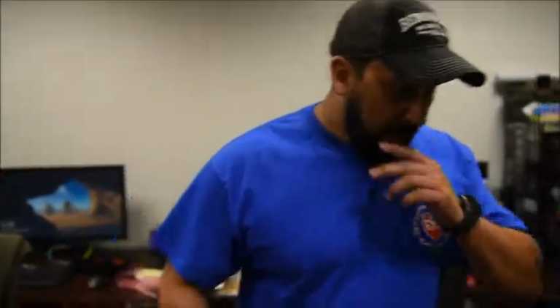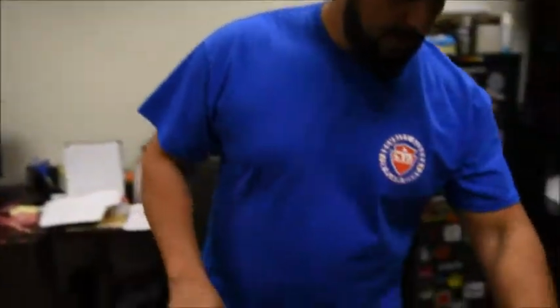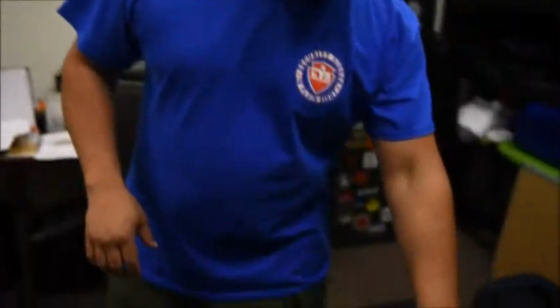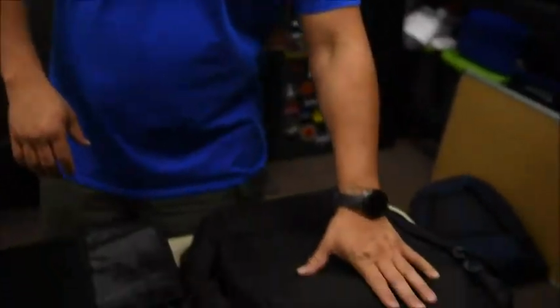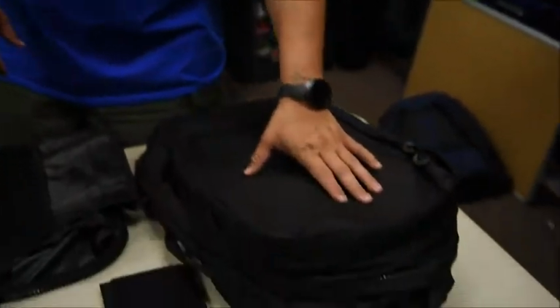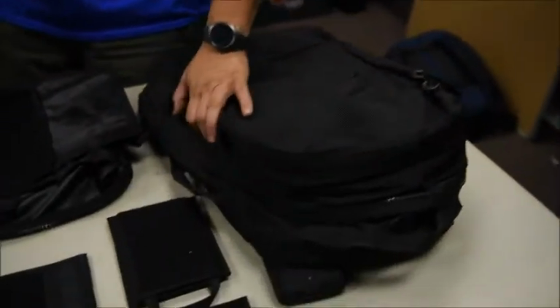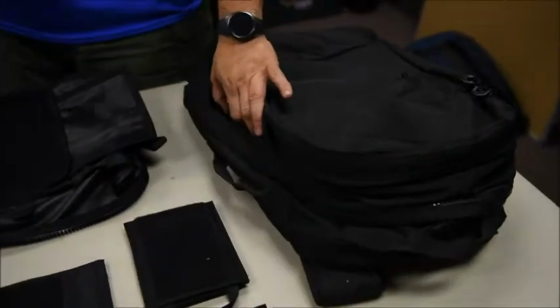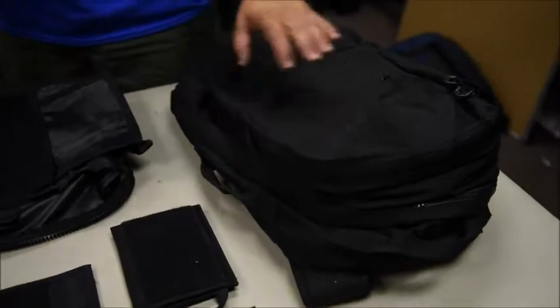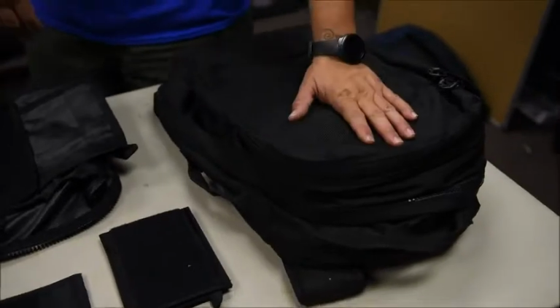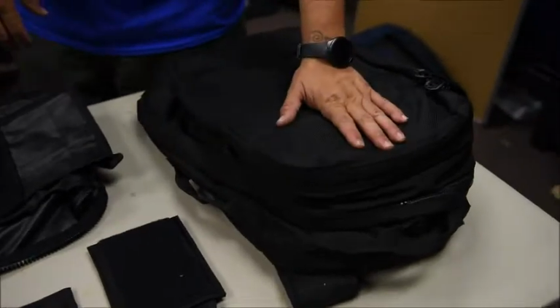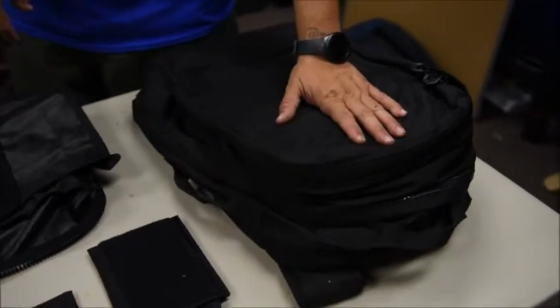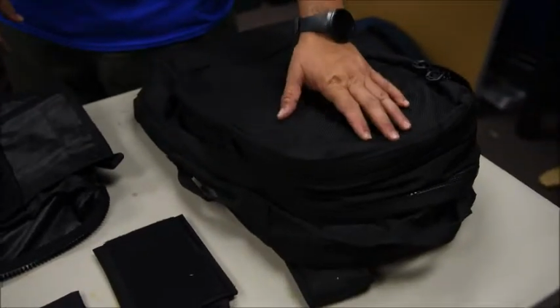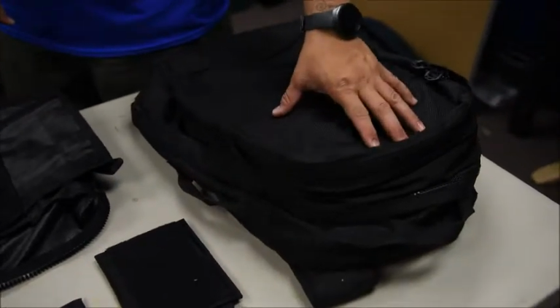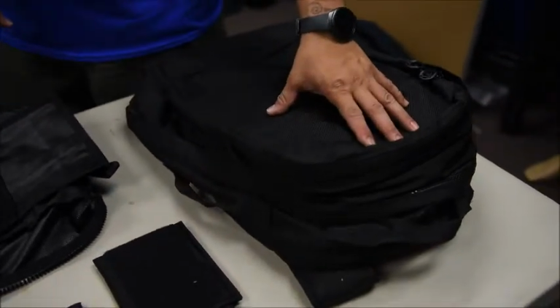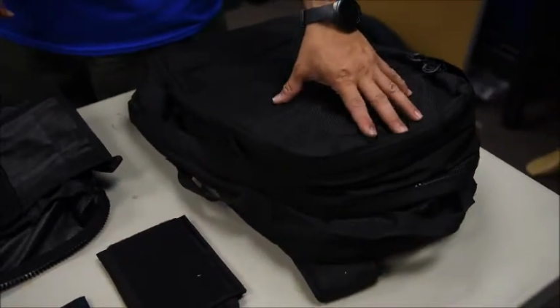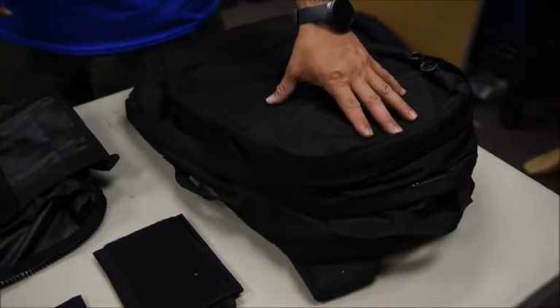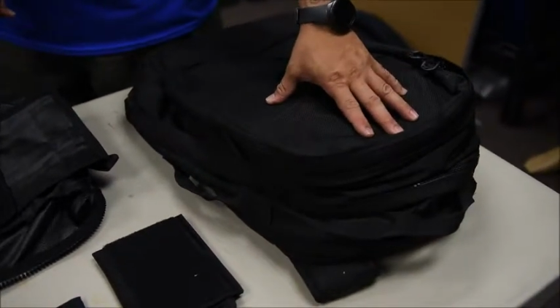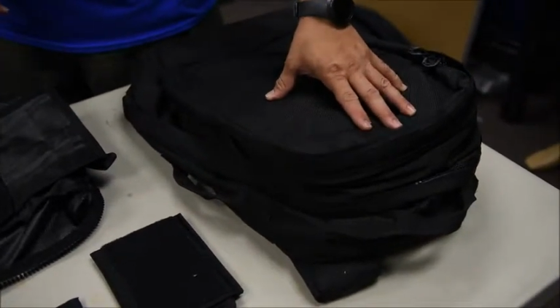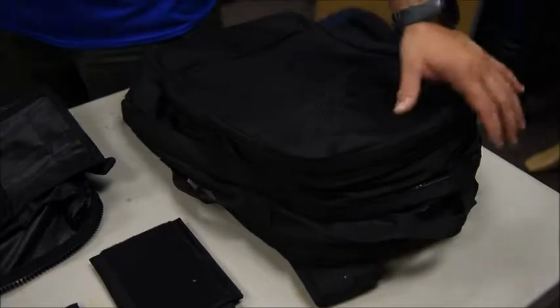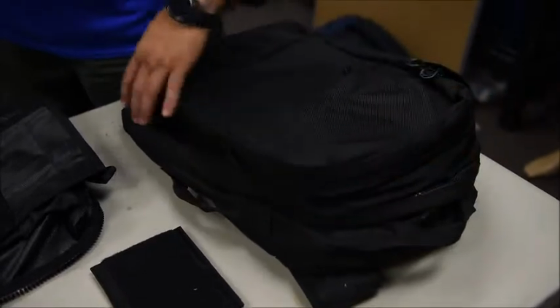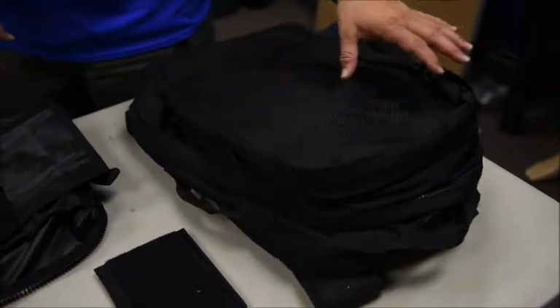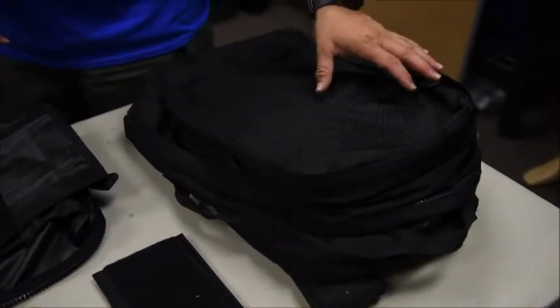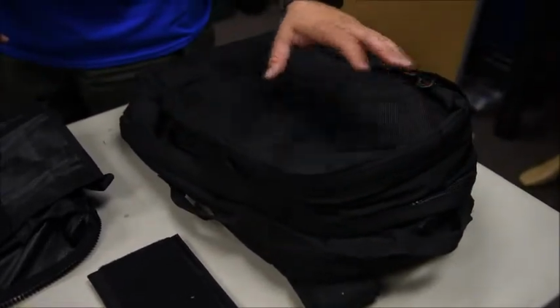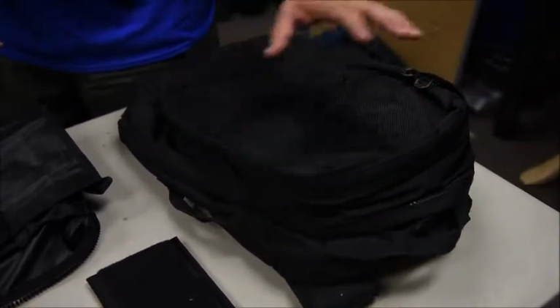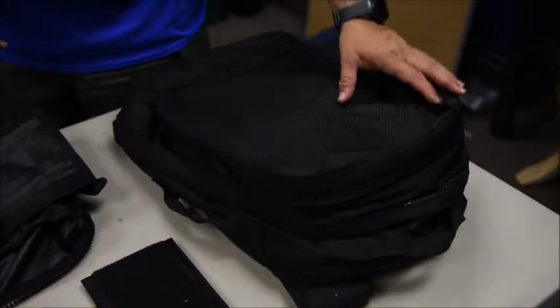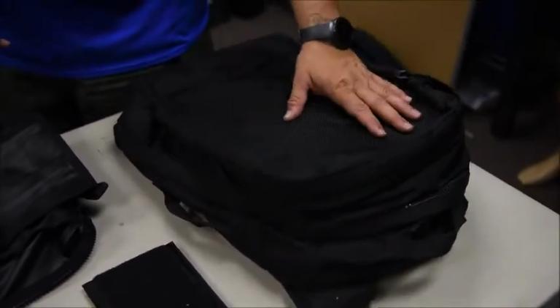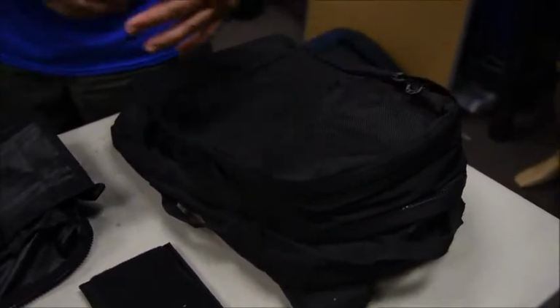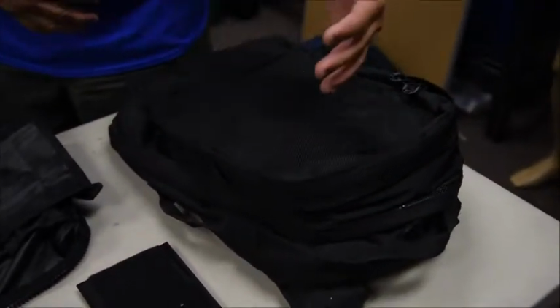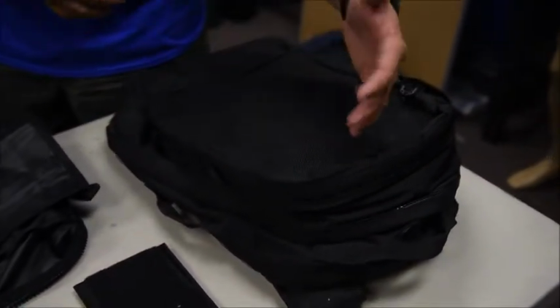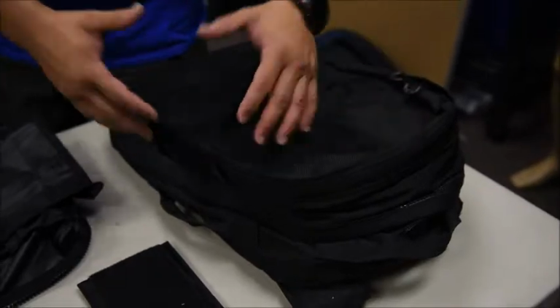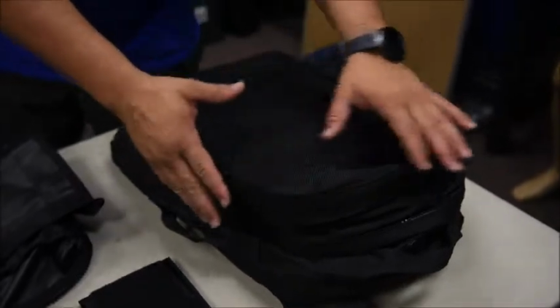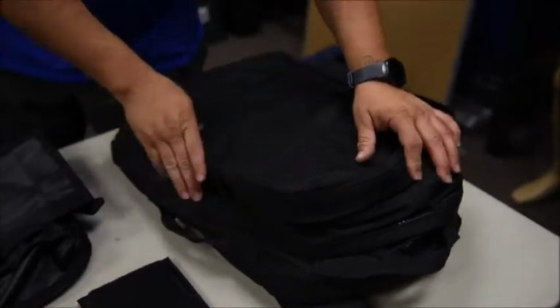First off, we have right here our Punisher pack. This is our larger pack. All the packs maintain the same format, so they're basically the same size, function, and features — they just come in different sizes to allow for bigger equipment.